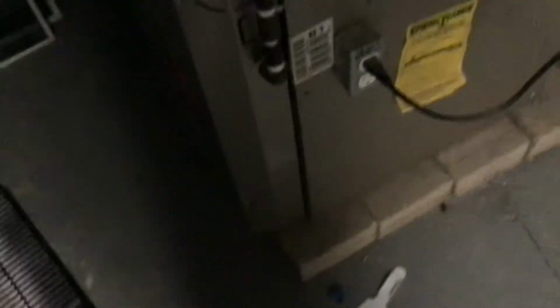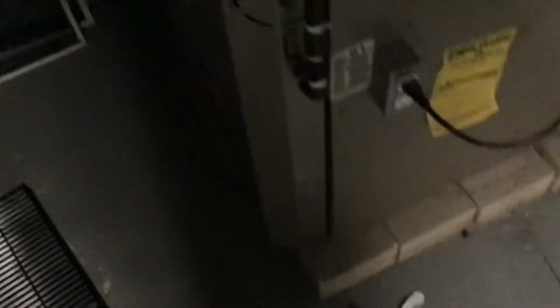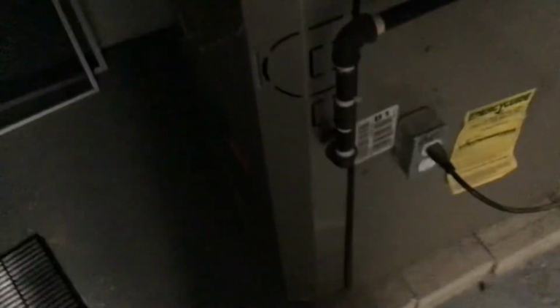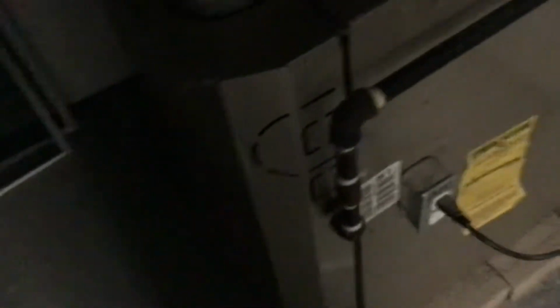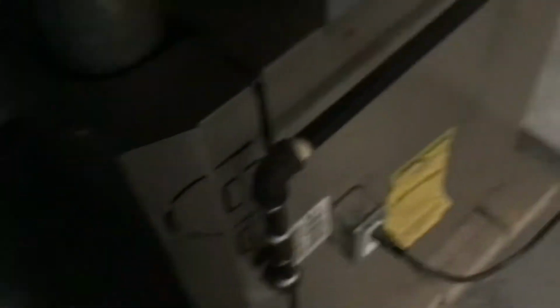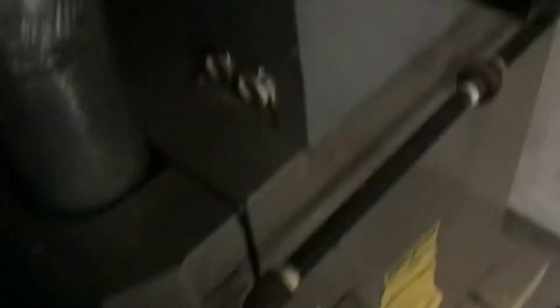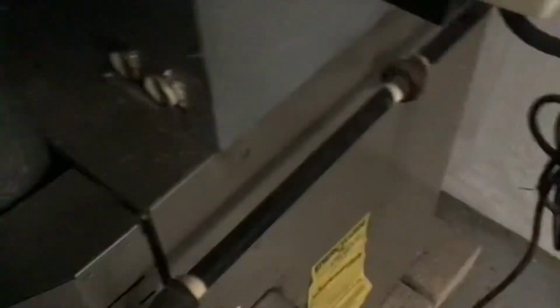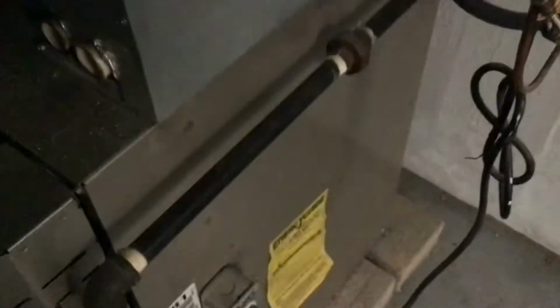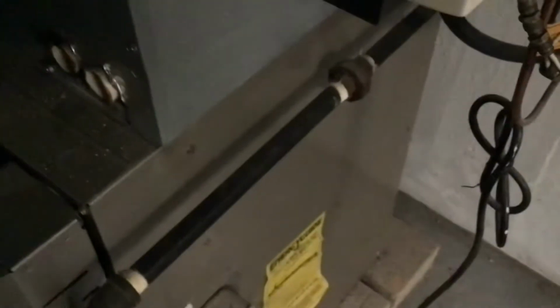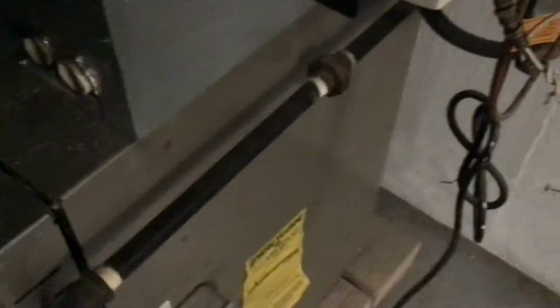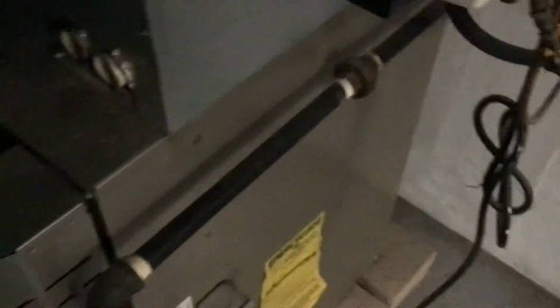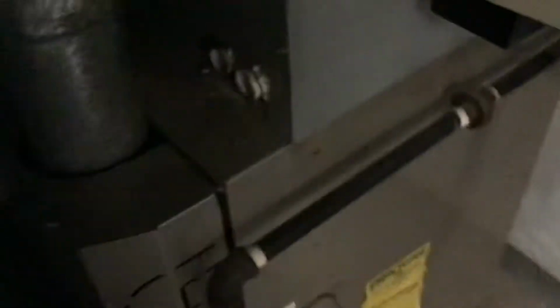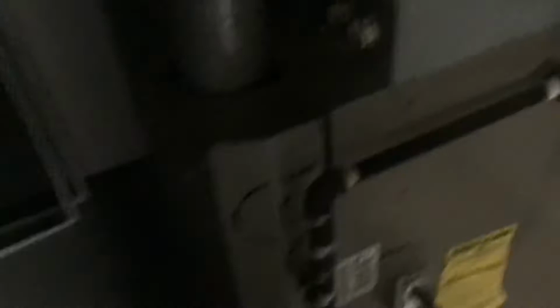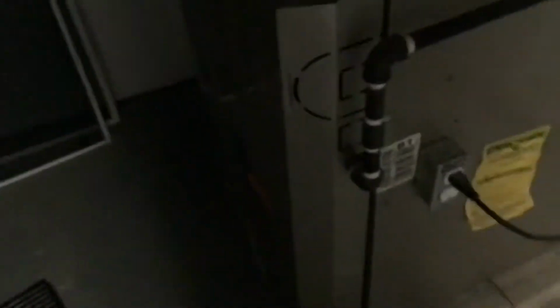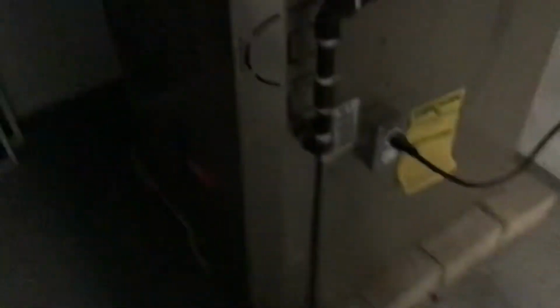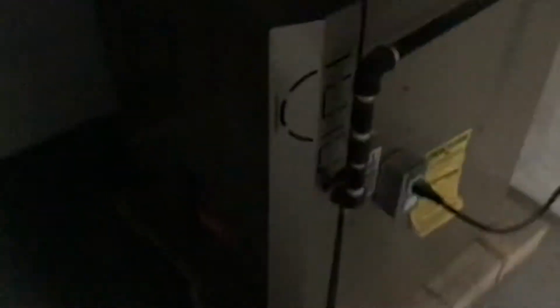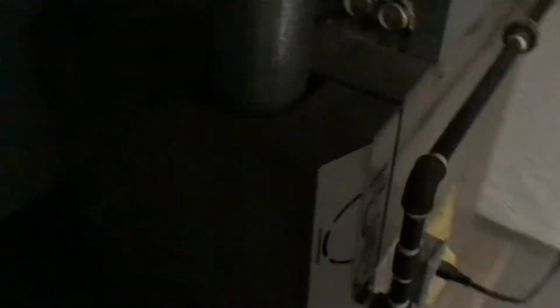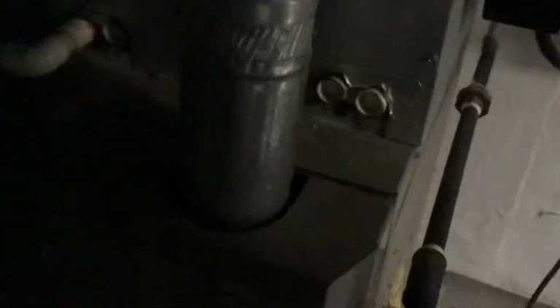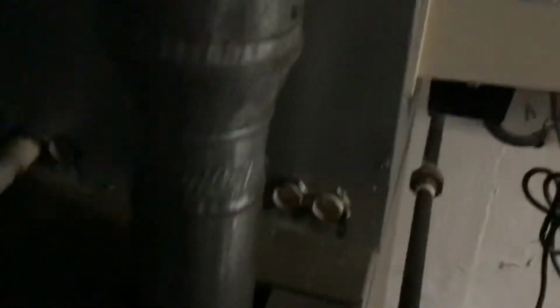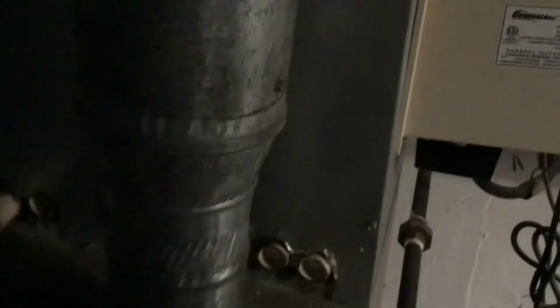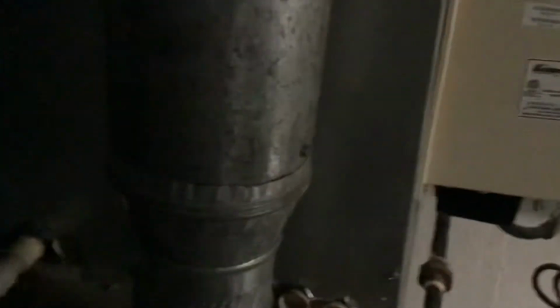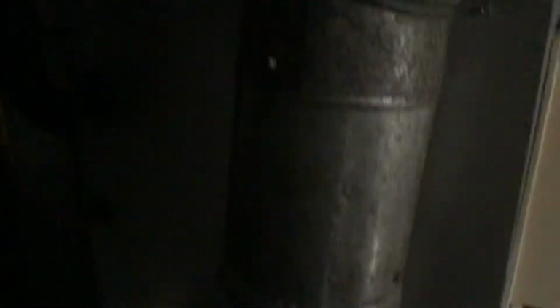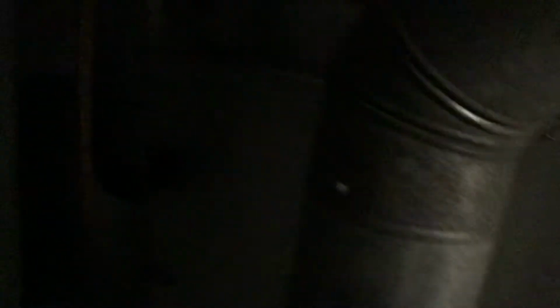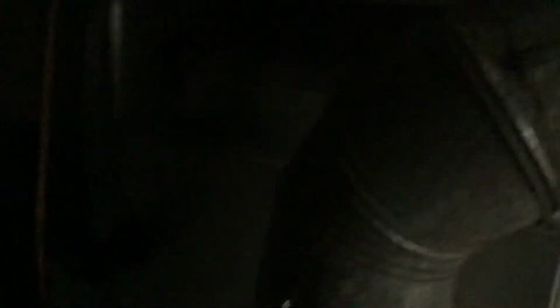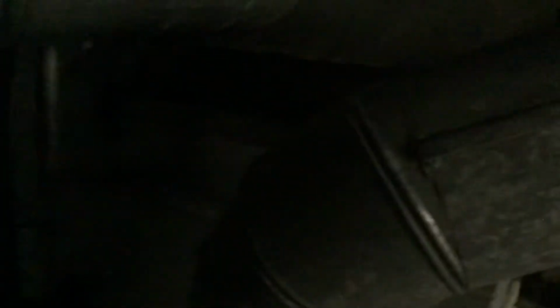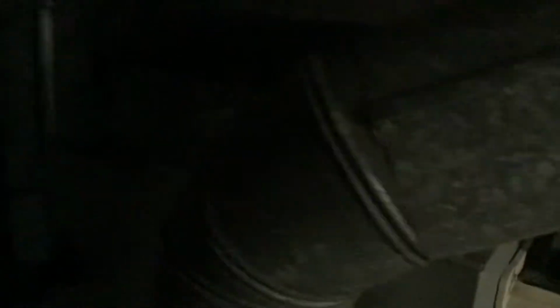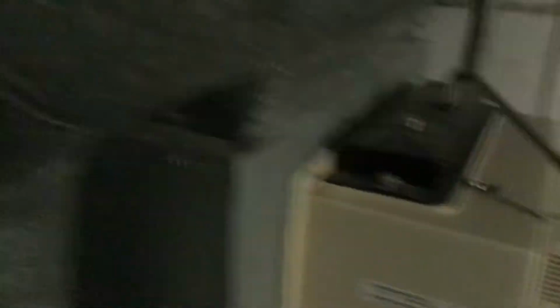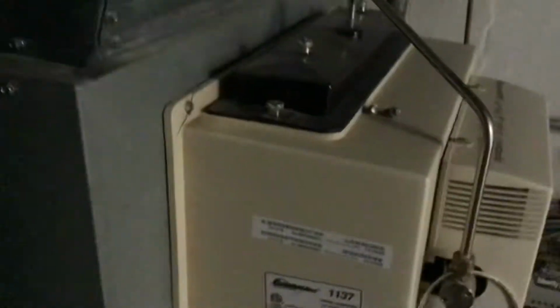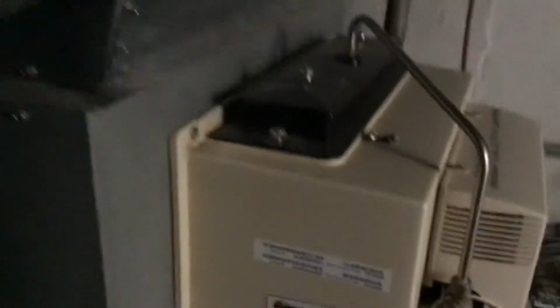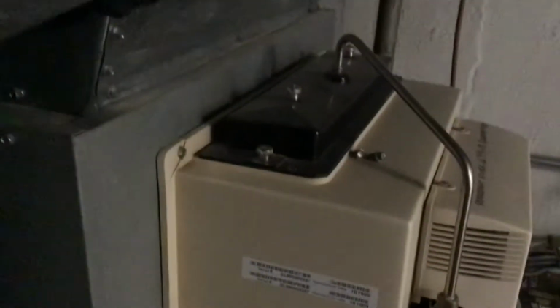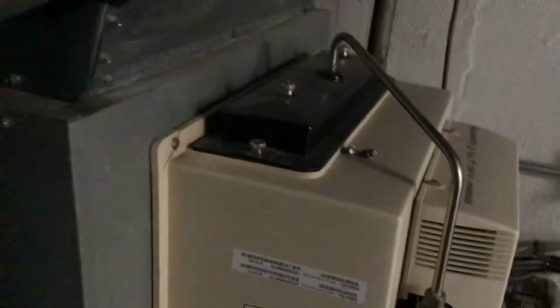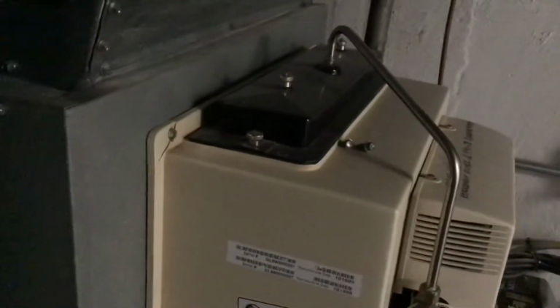We don't want to be running this in the summertime — we're trying to do the opposite with the air, pull the humidity out. Got a 17-inch Bryant, builder's grade model. This humidifier can be salvaged and used.